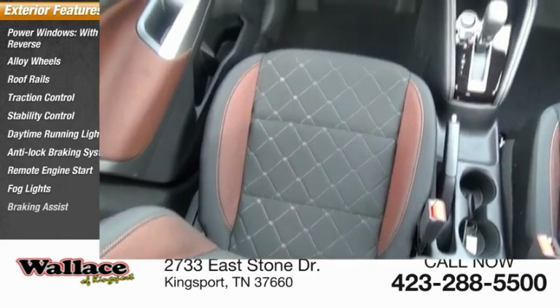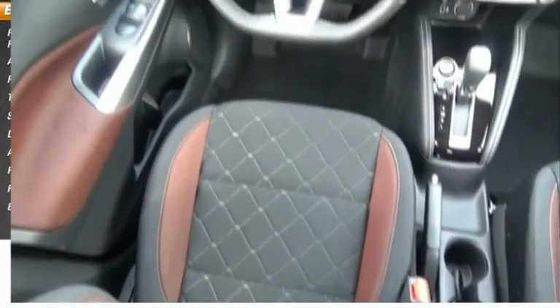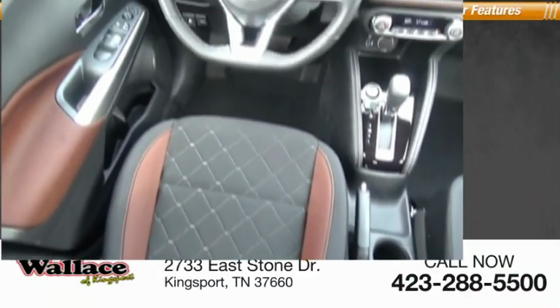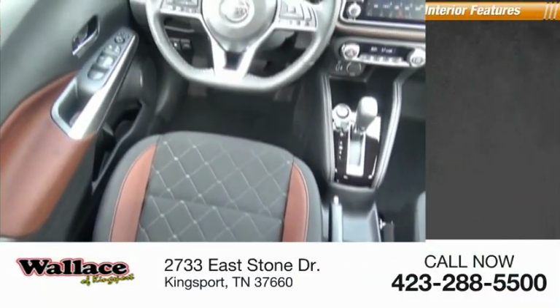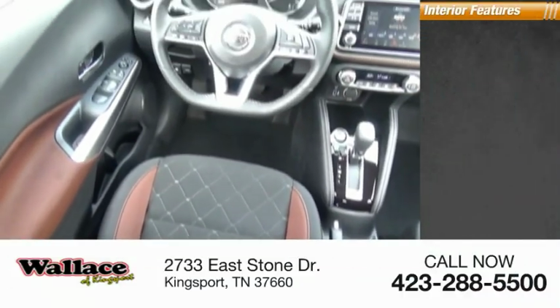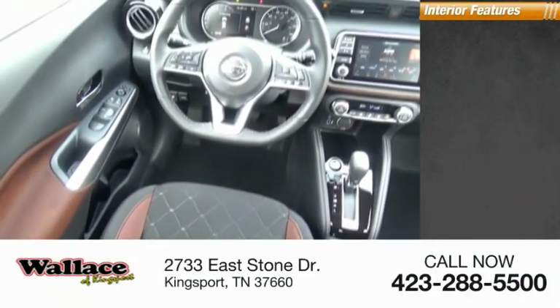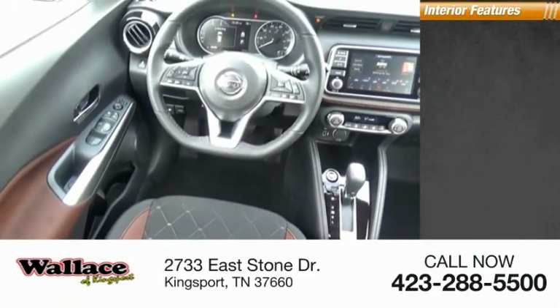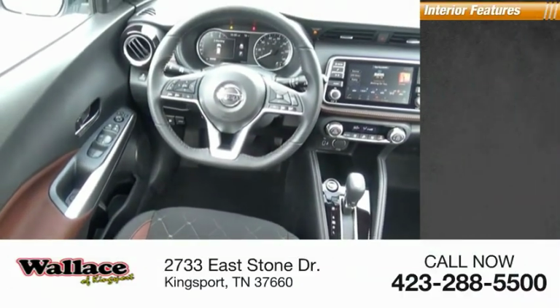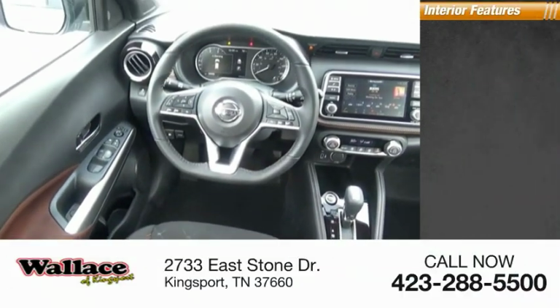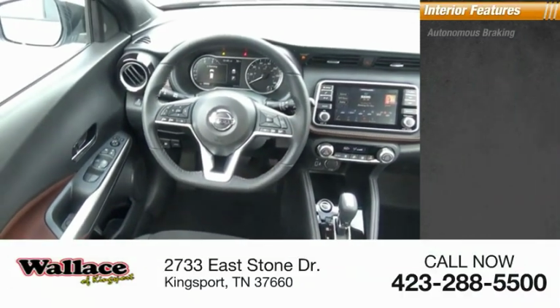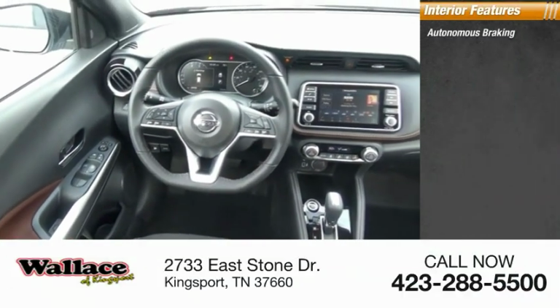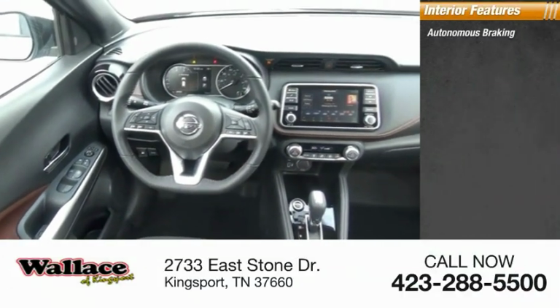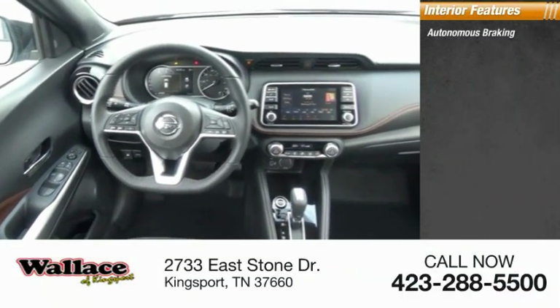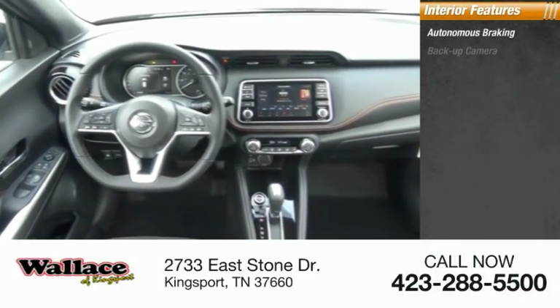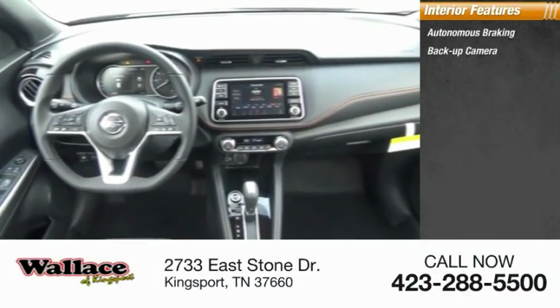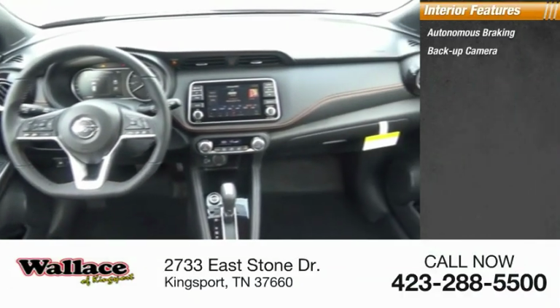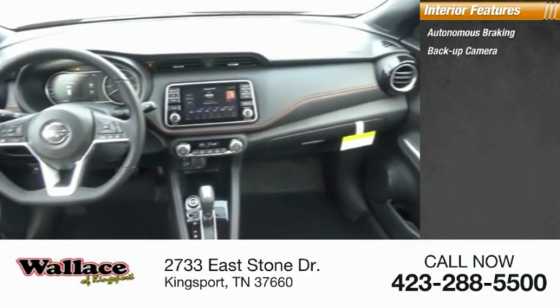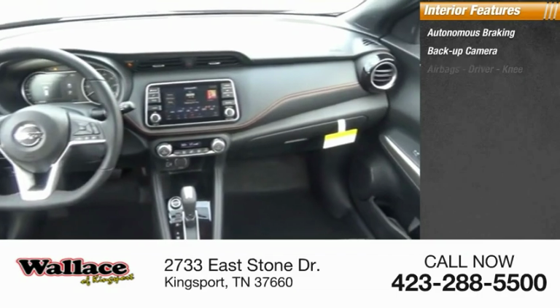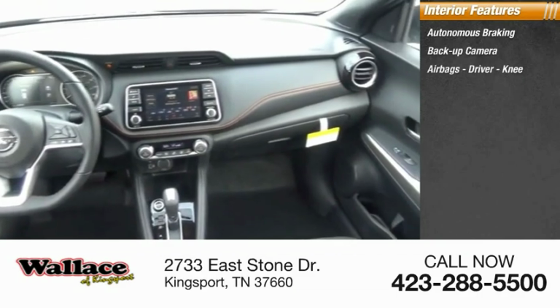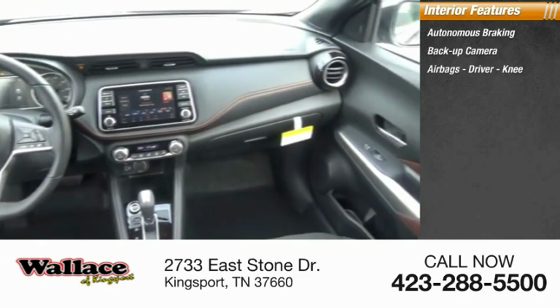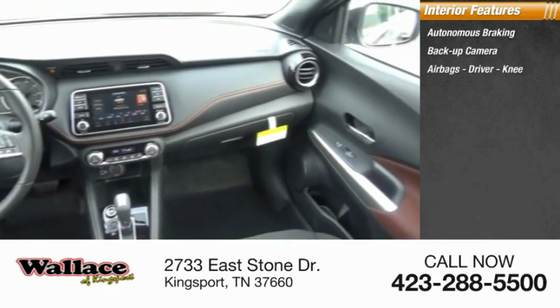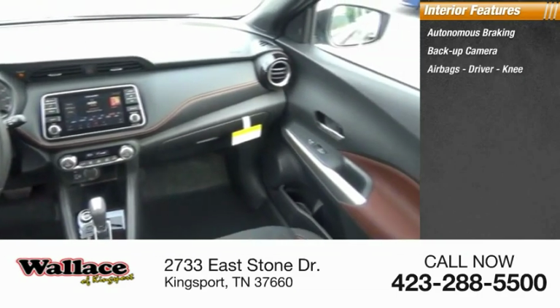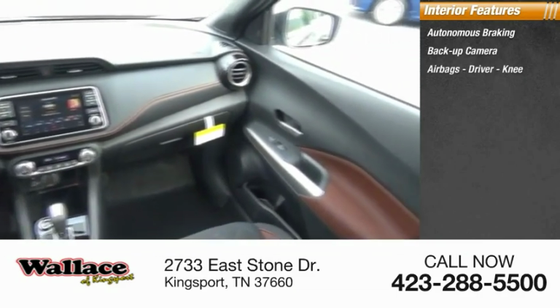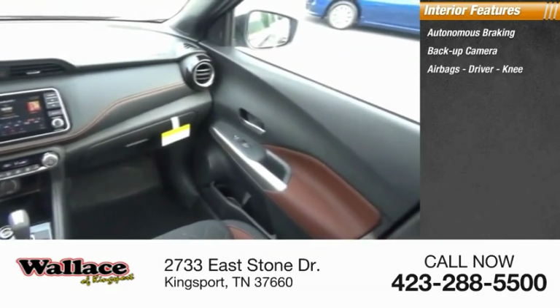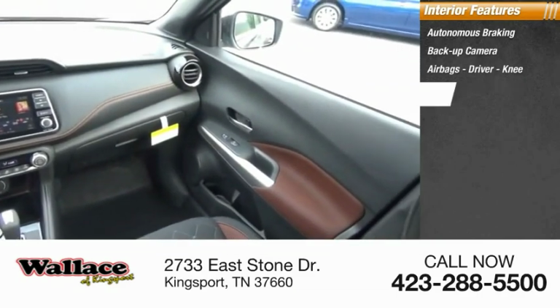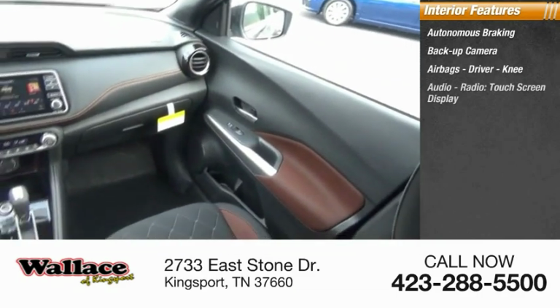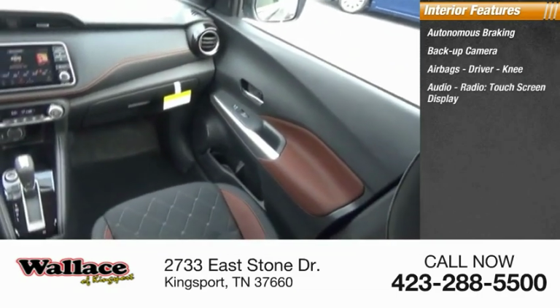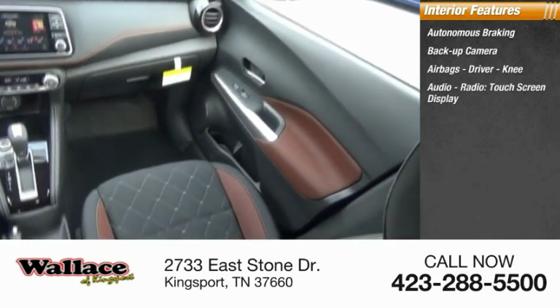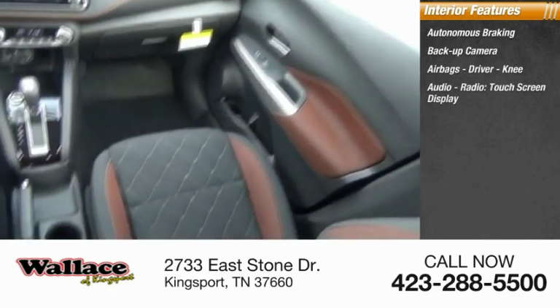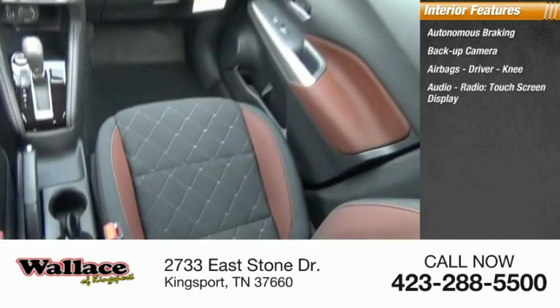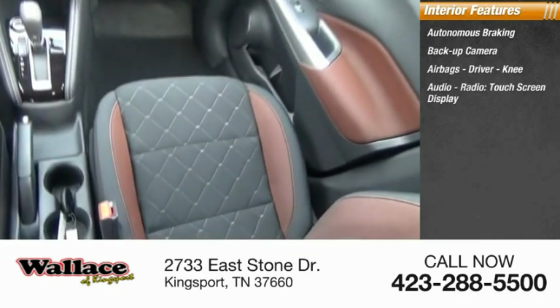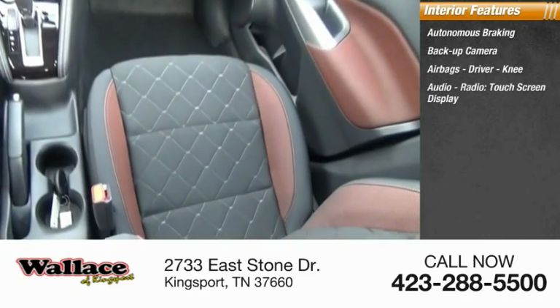Inside you'll find autonomous braking, backup camera, airbags, driver, knee, audio radio, touchscreen display, and upholstery.